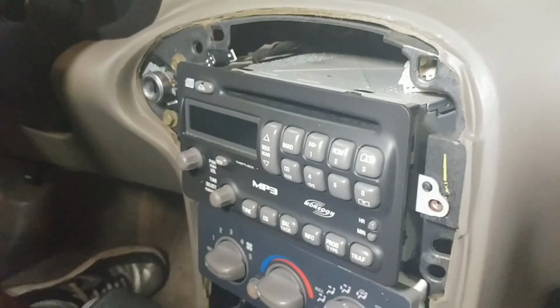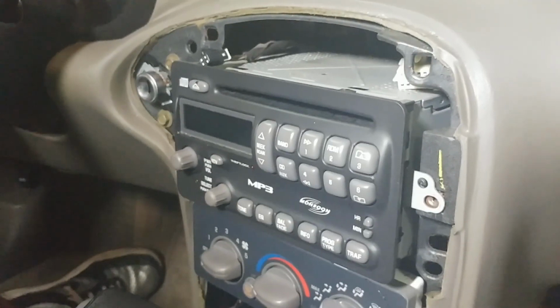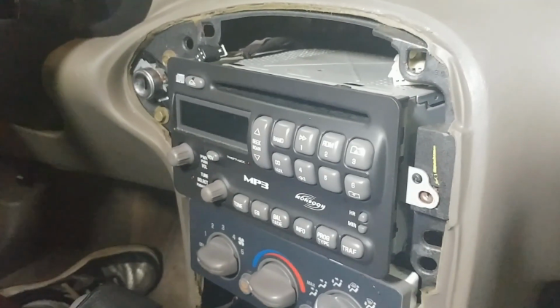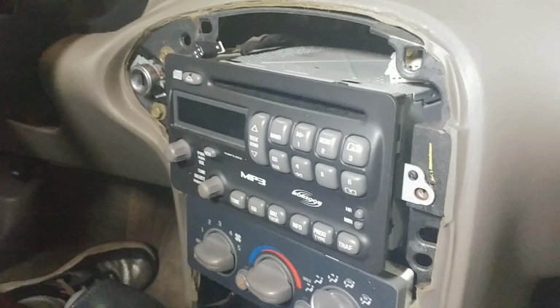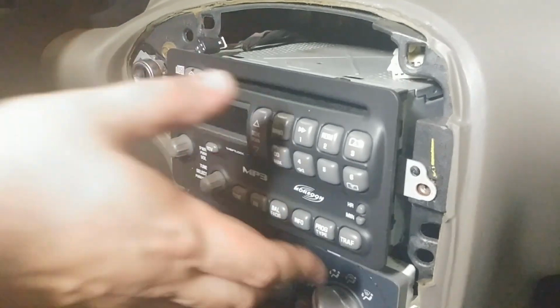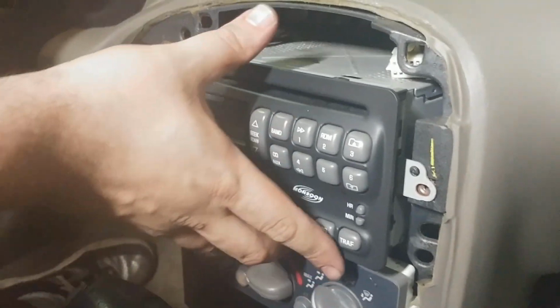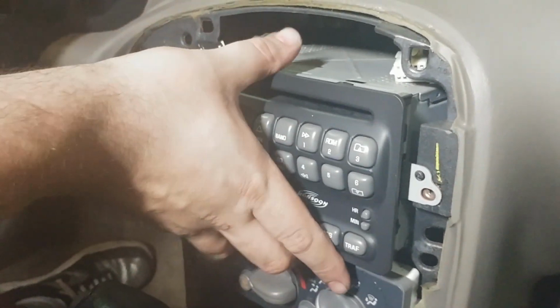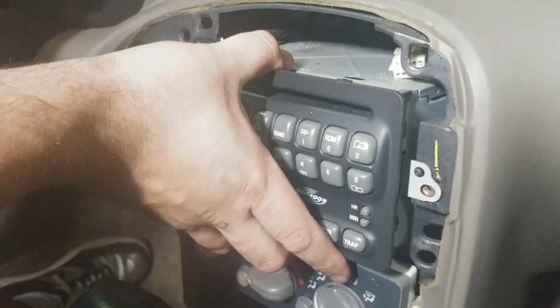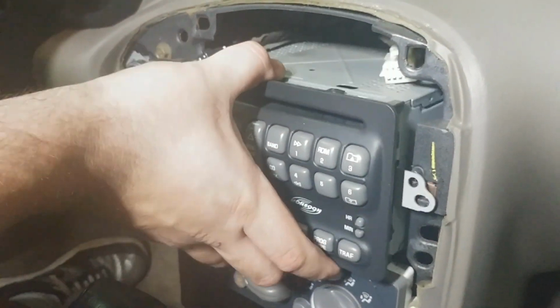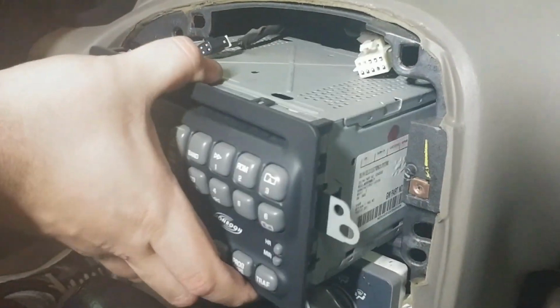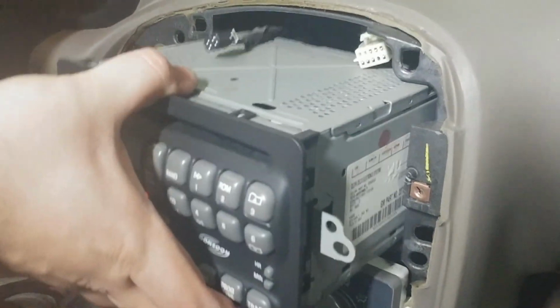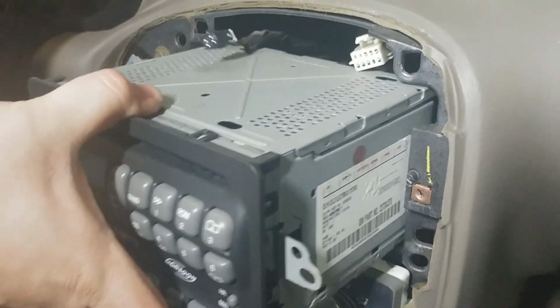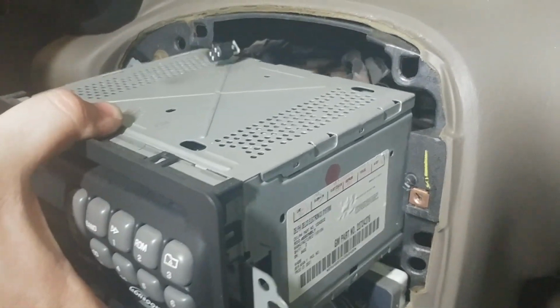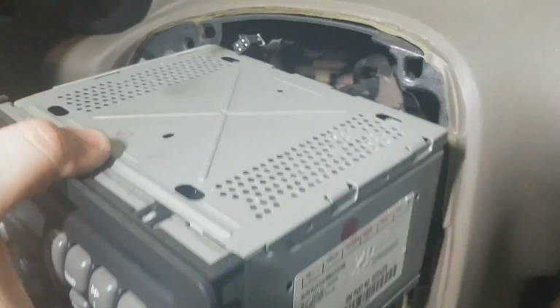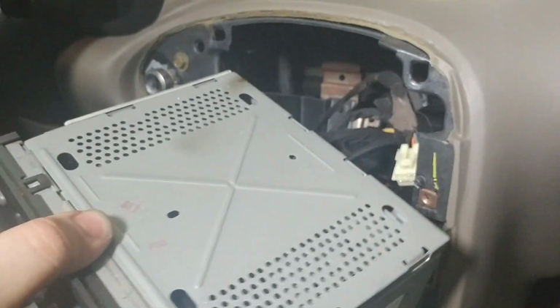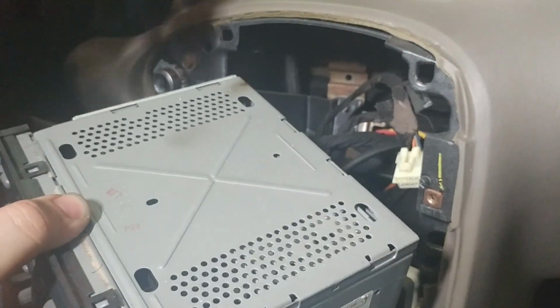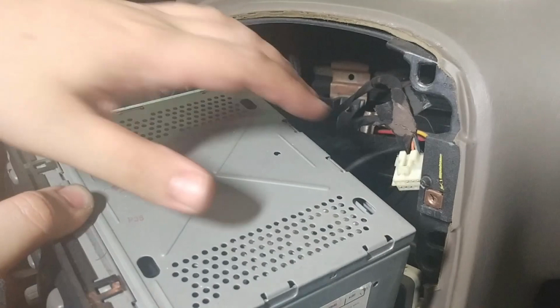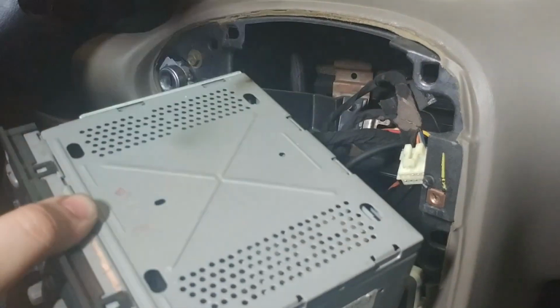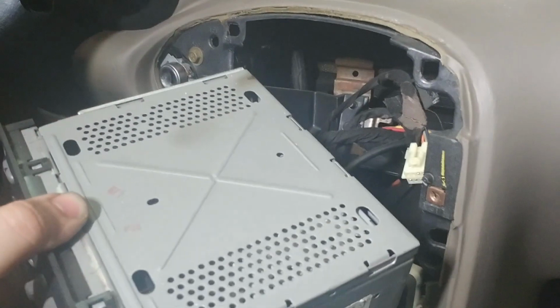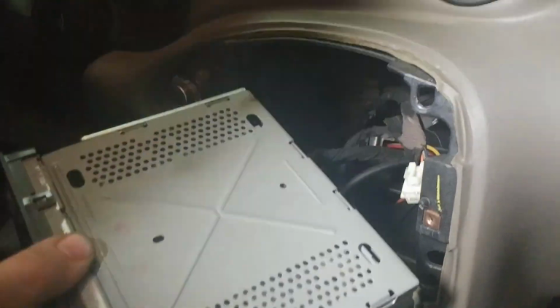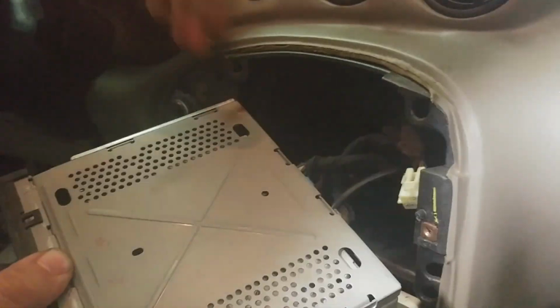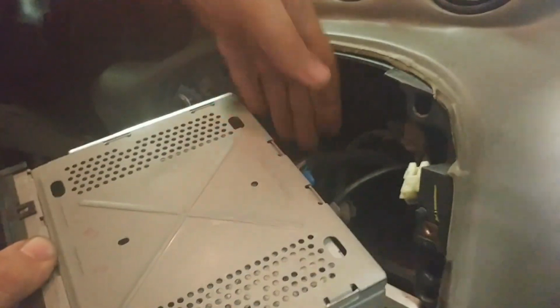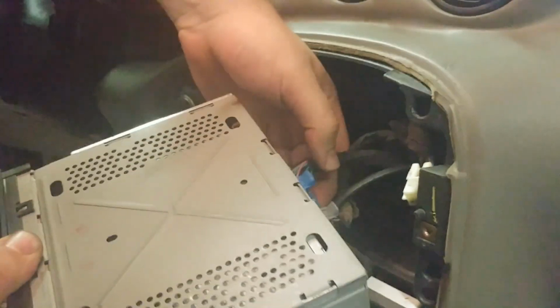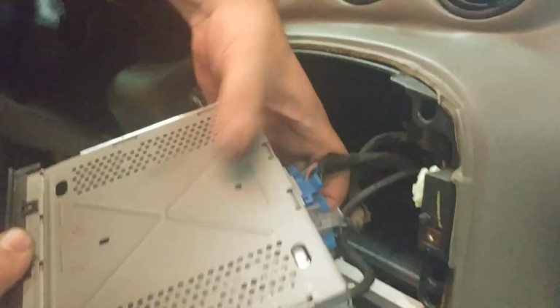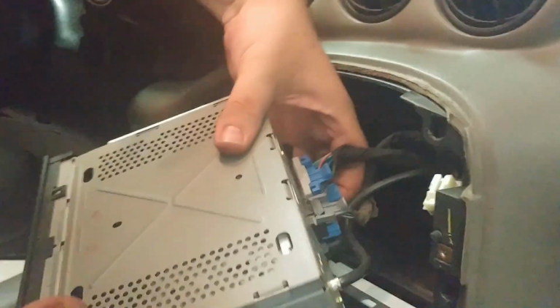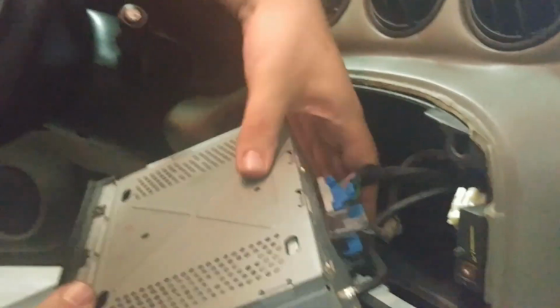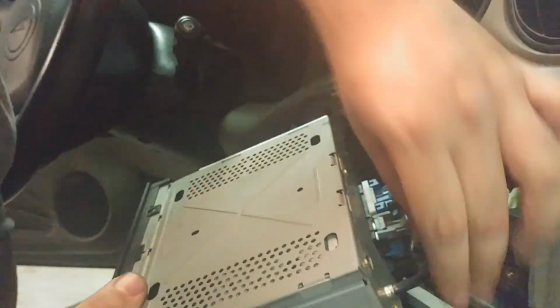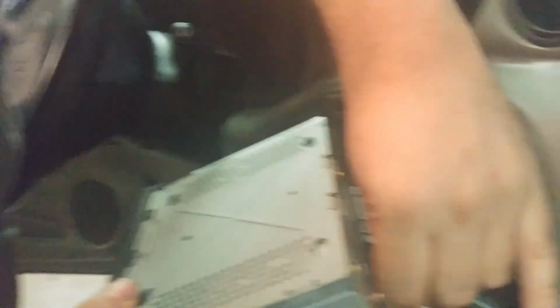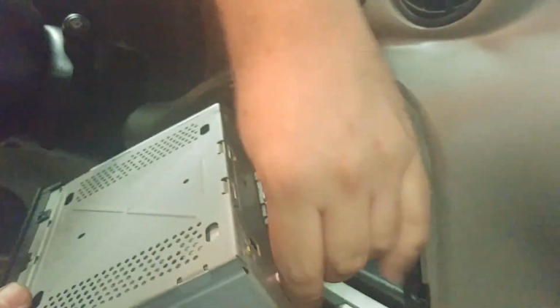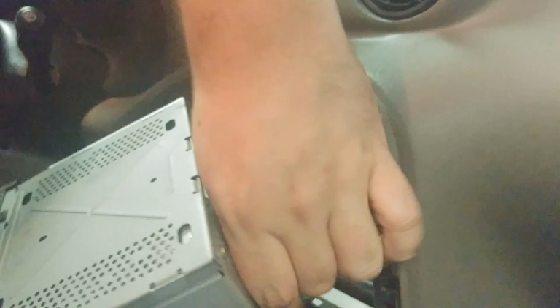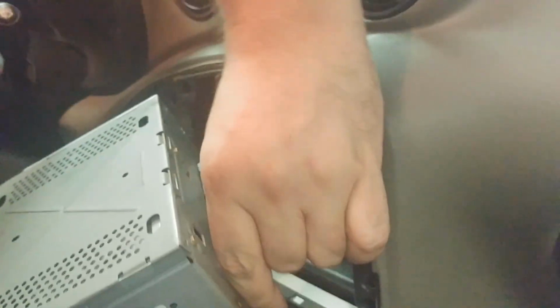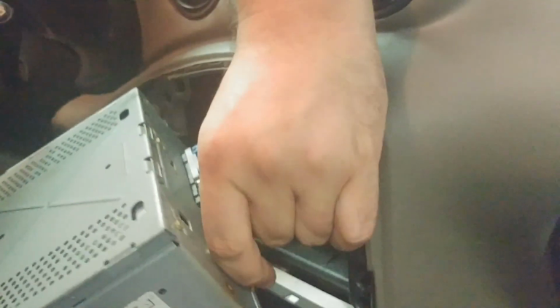We've removed the three bolts and pulled the stereo forward. There are the two connectors removed. In the back here is the antenna adapter — pulling that out now.